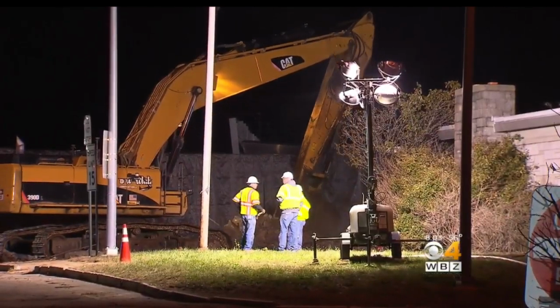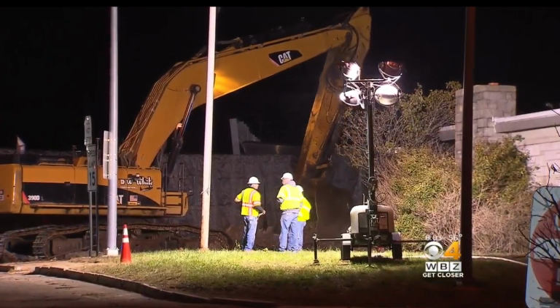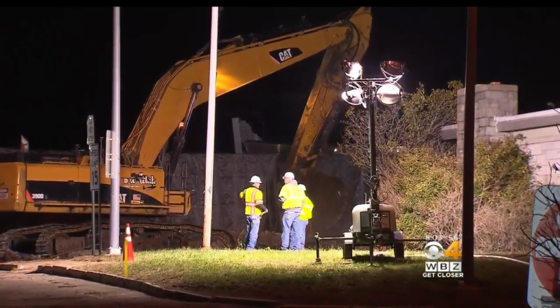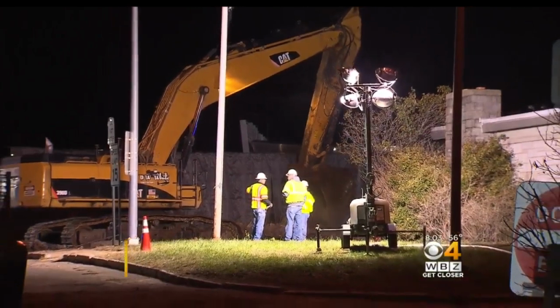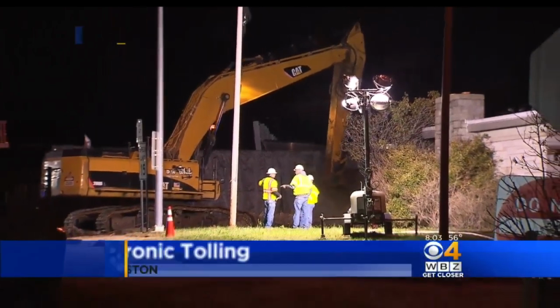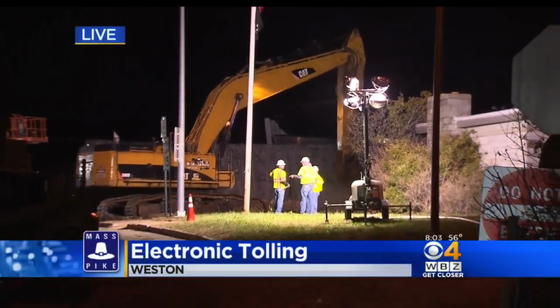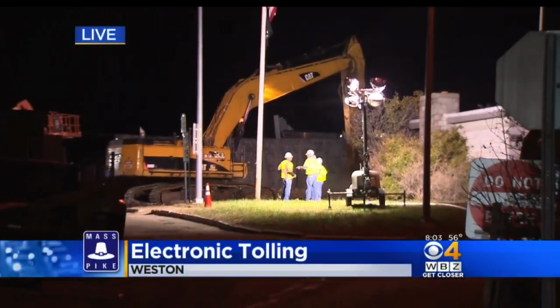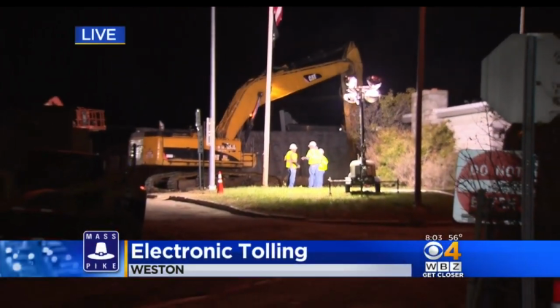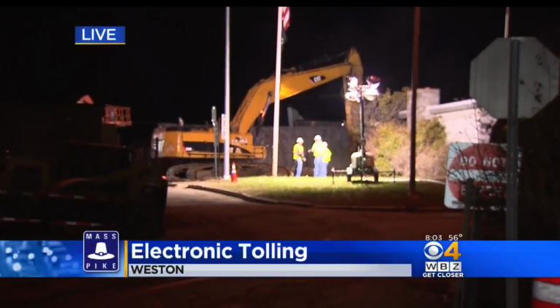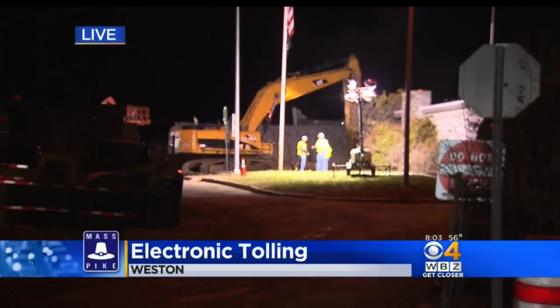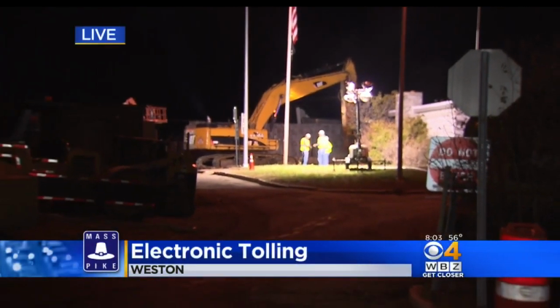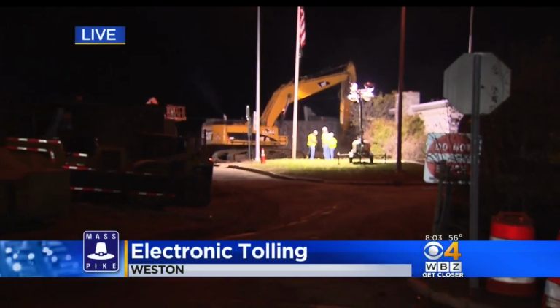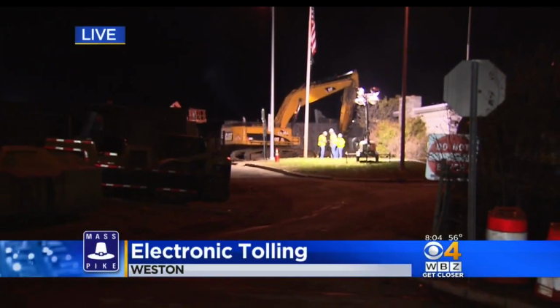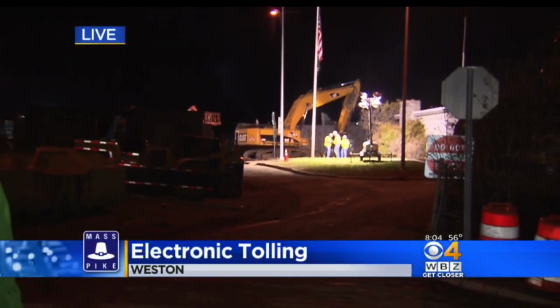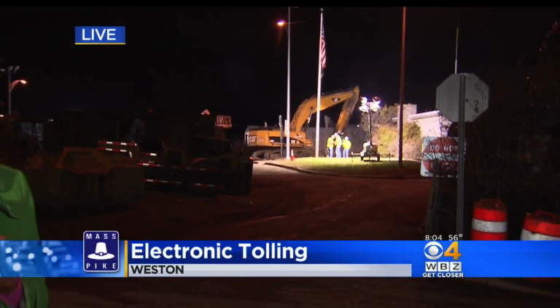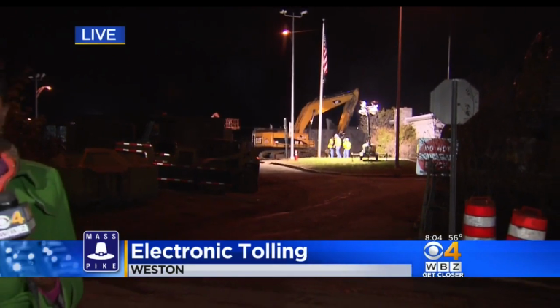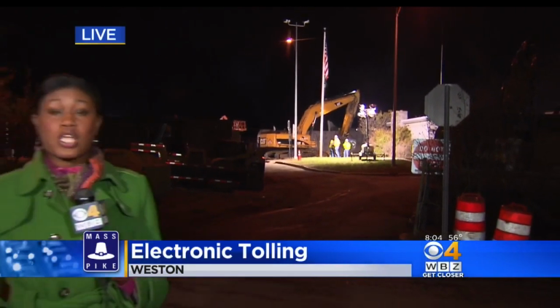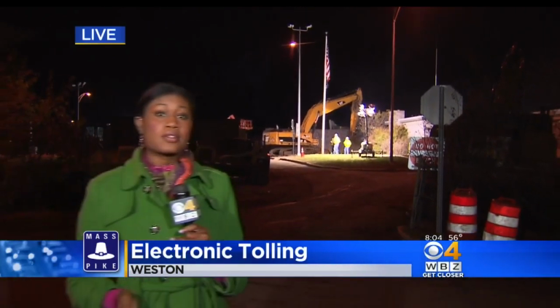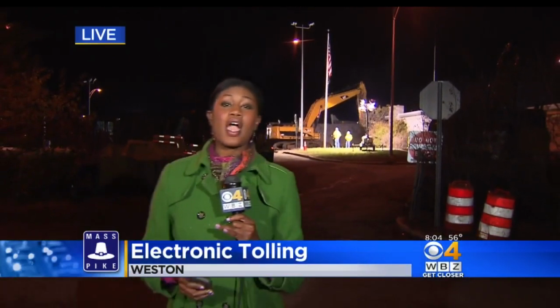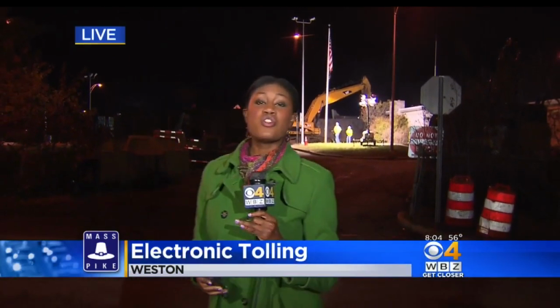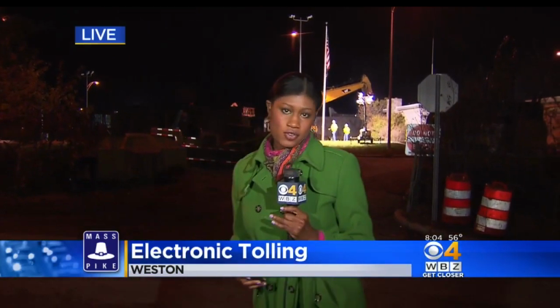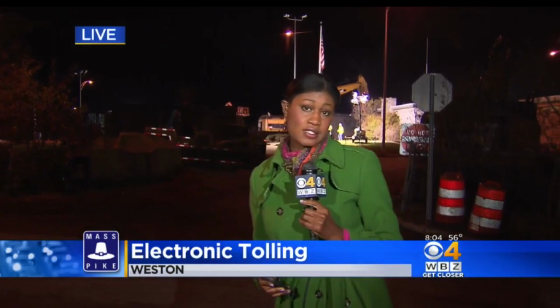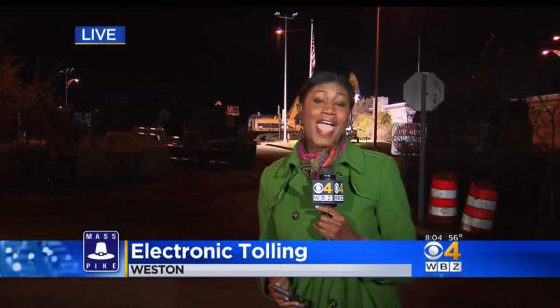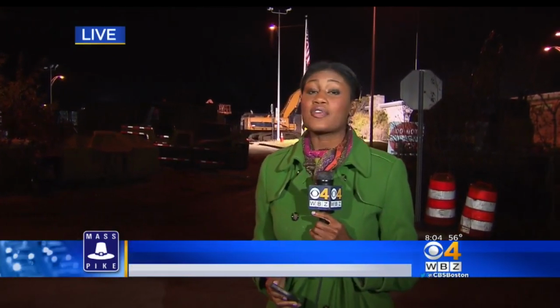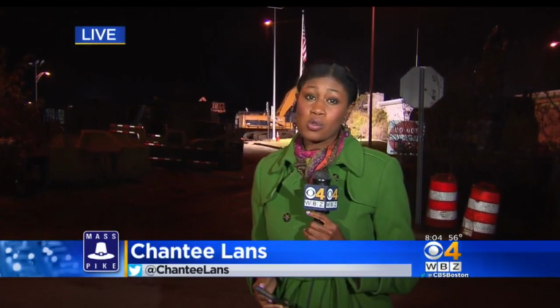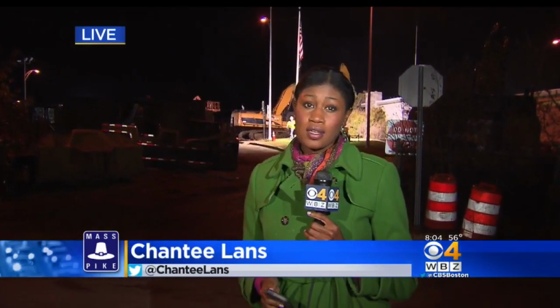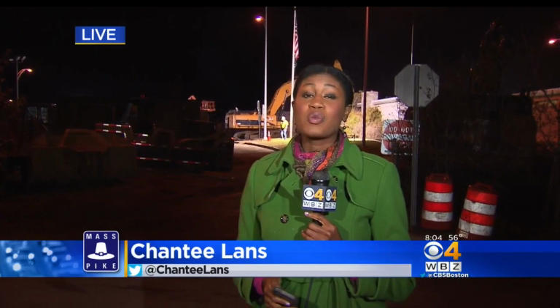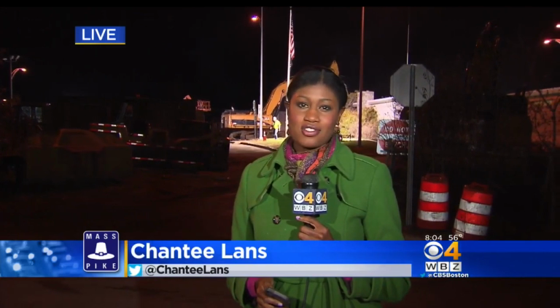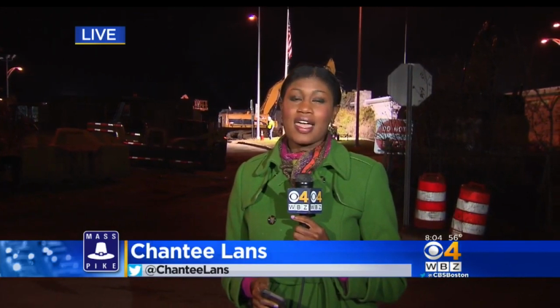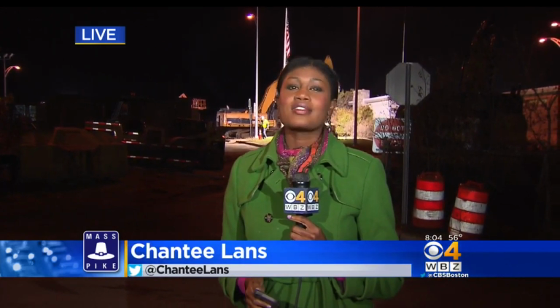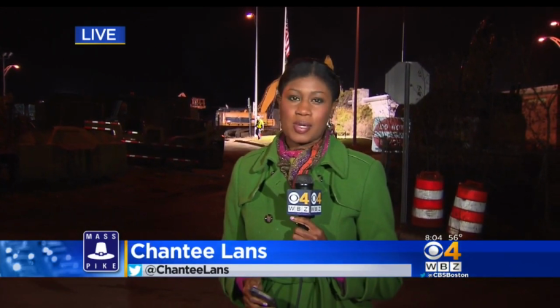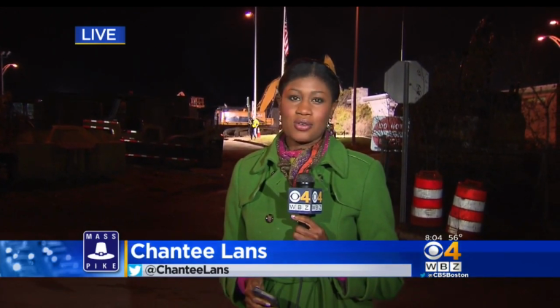If you need information on the toll changes, just head to MassDOT's new website, easydrivema.com. So far, state police say there have been no incidents at any of the tolls. Live in Weston, Shantae Lanz, WBZ News.